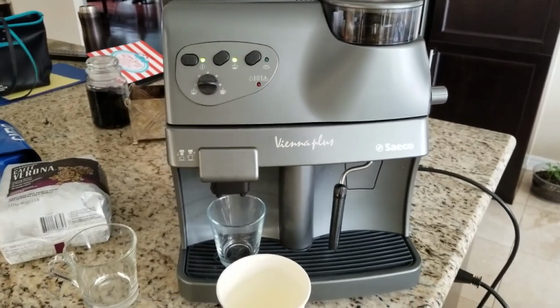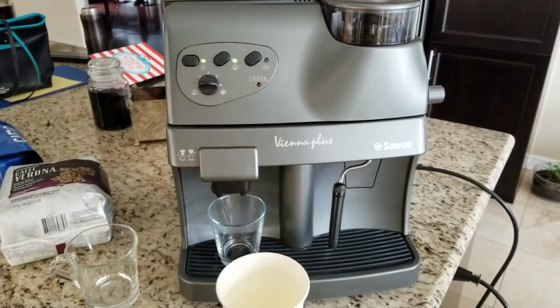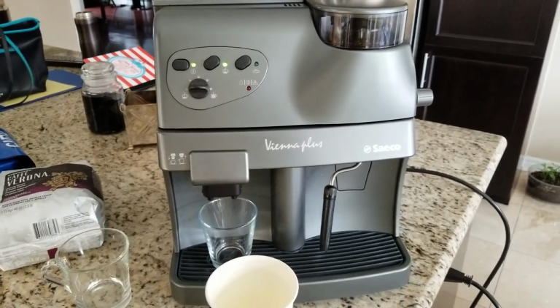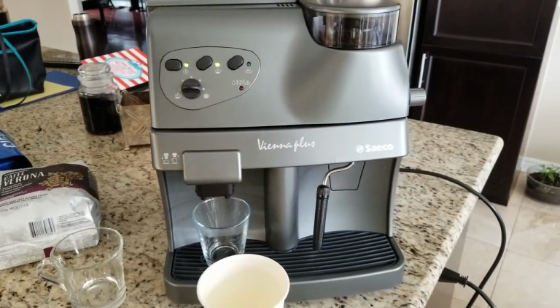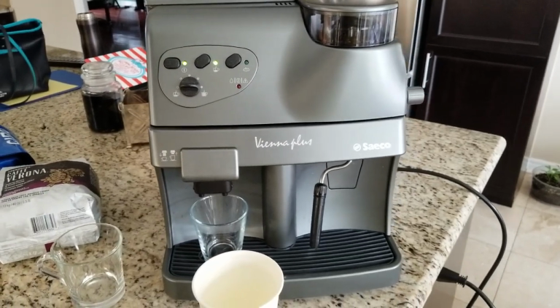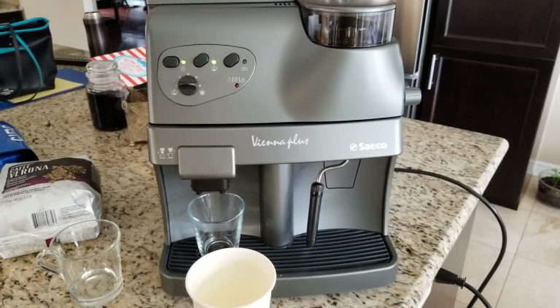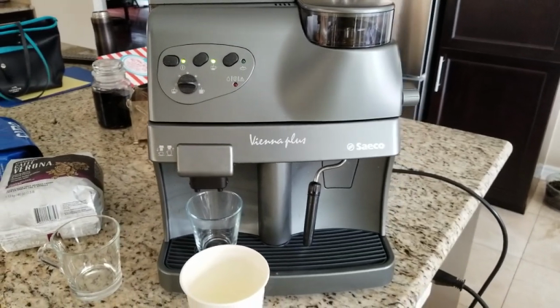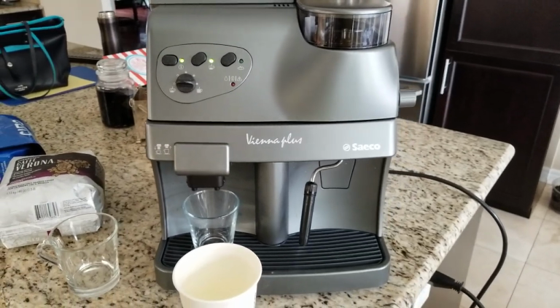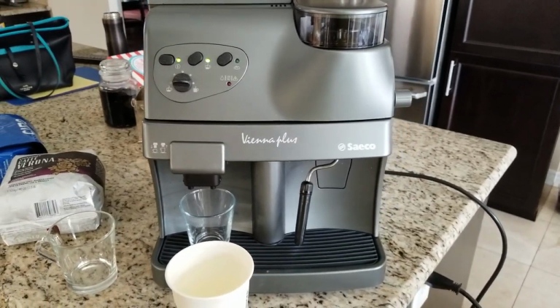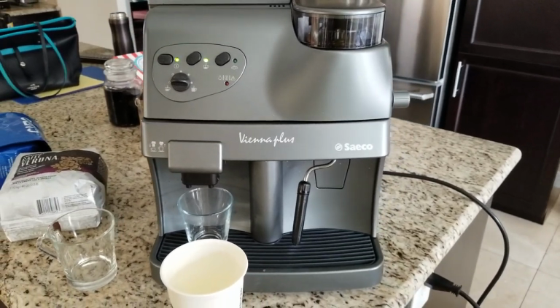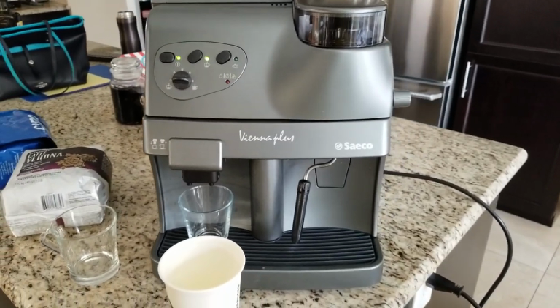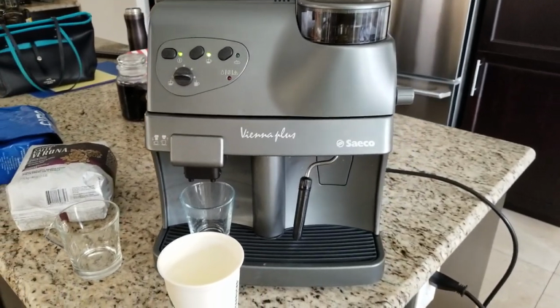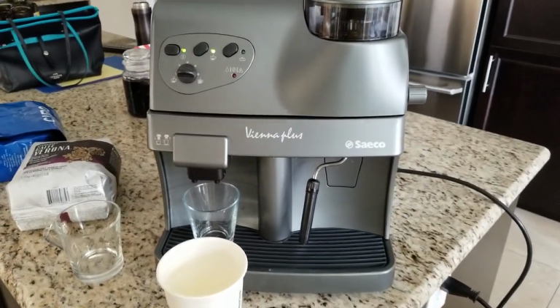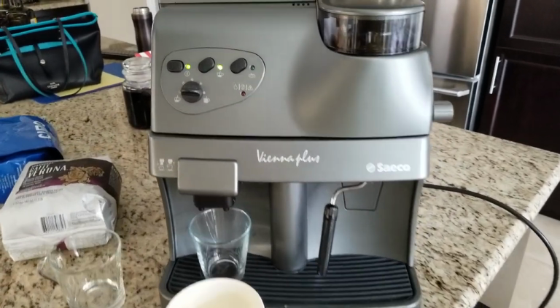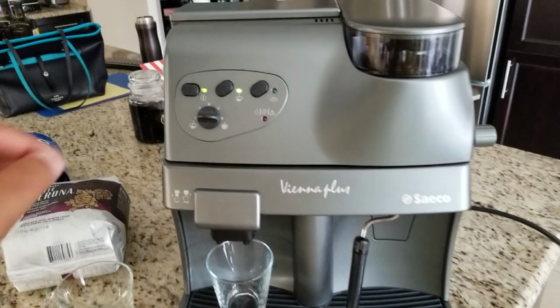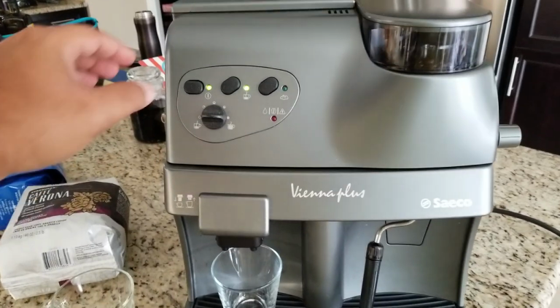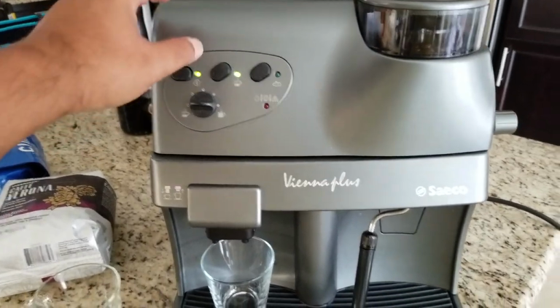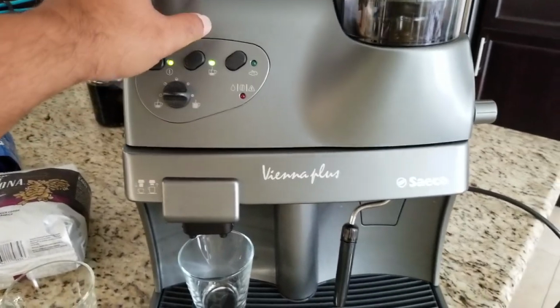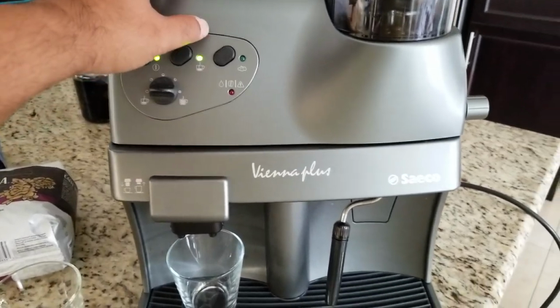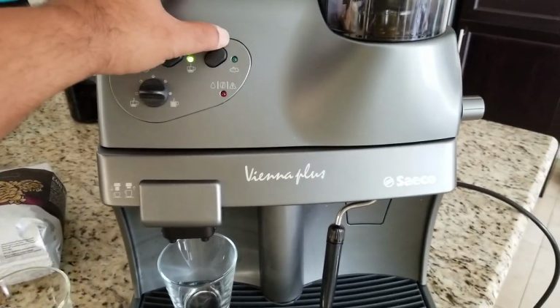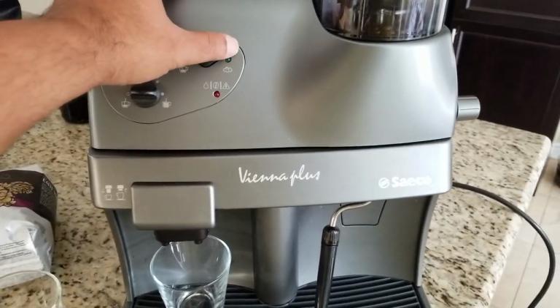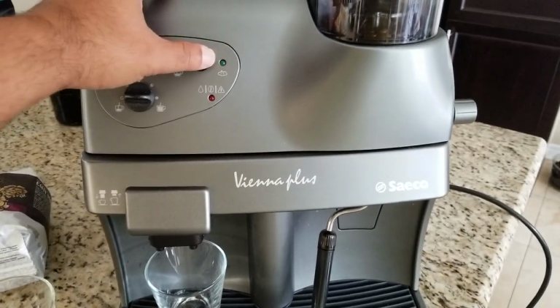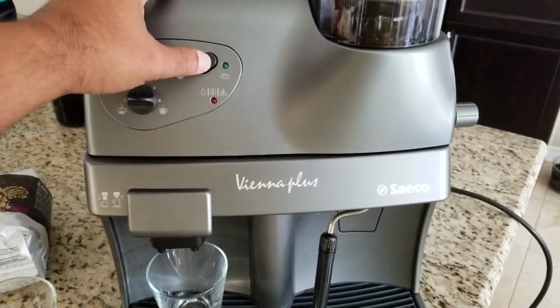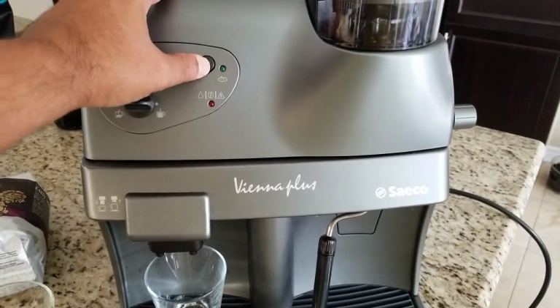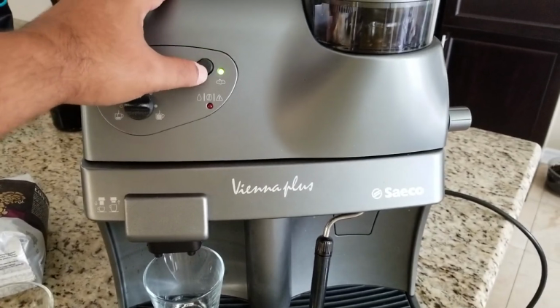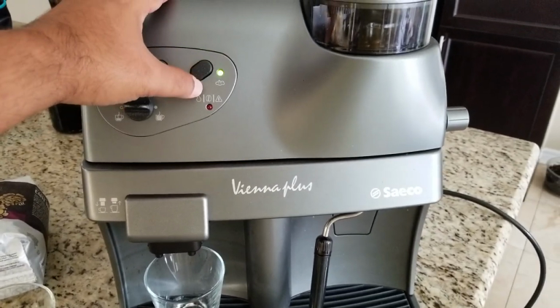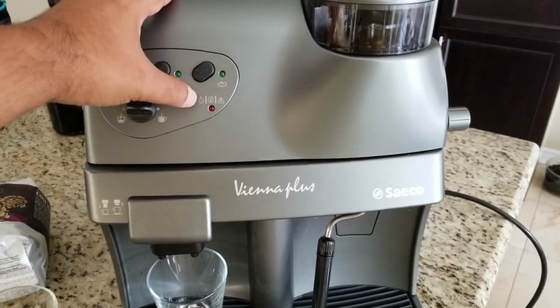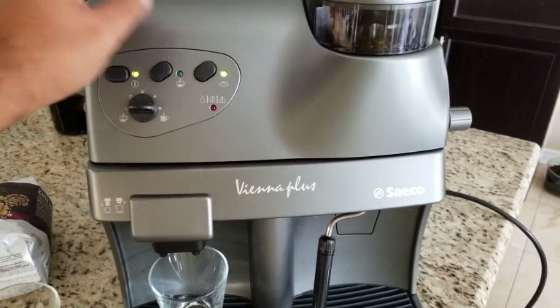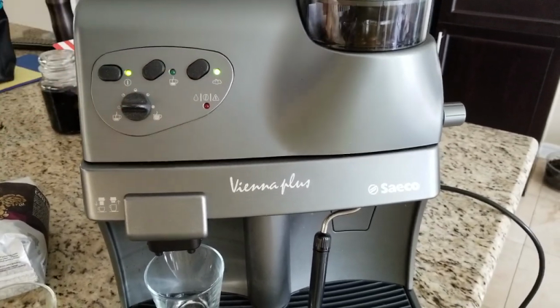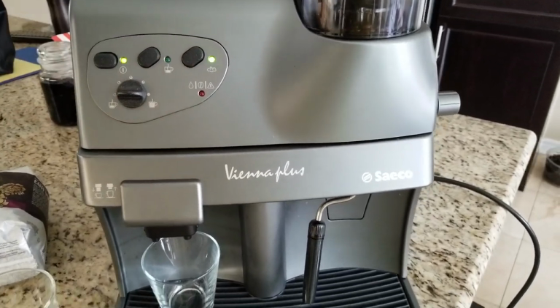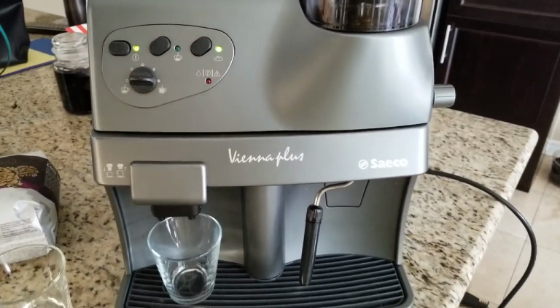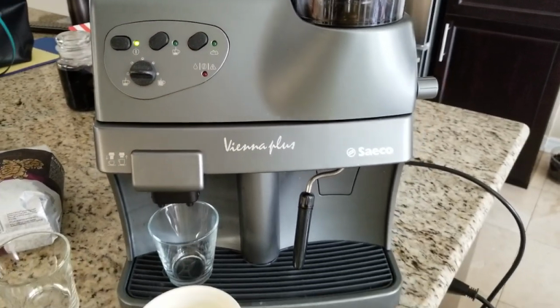For best results, we're not going to just go ahead and brew yet. What we're going to do first is froth our milk, so we'll press this button to get the machine up to steaming temperature.